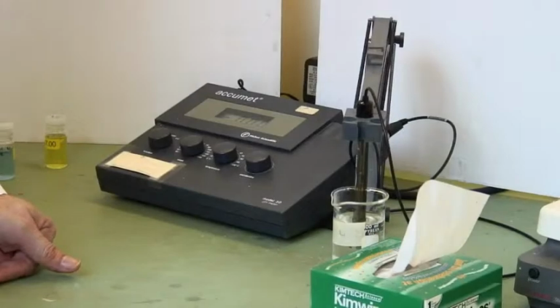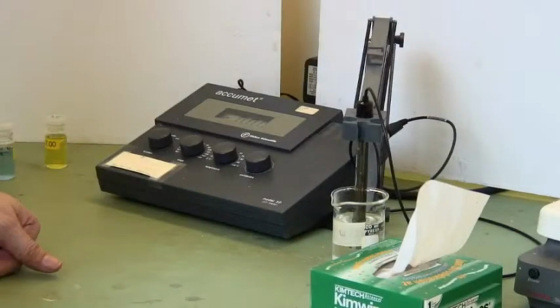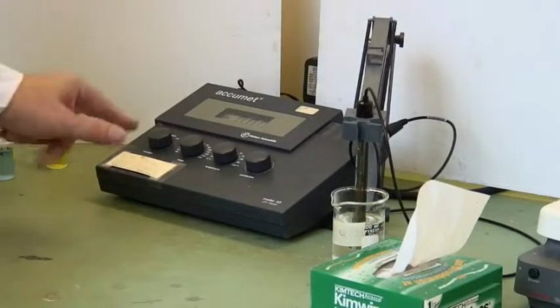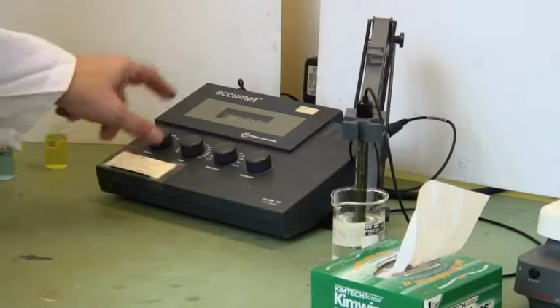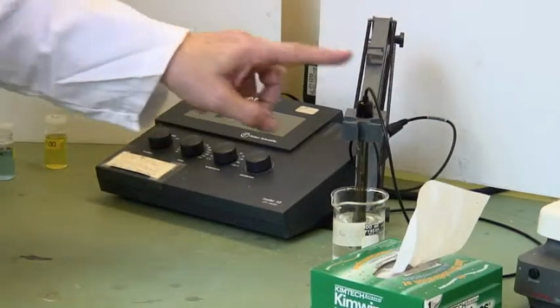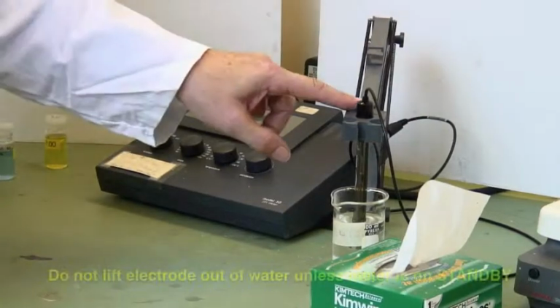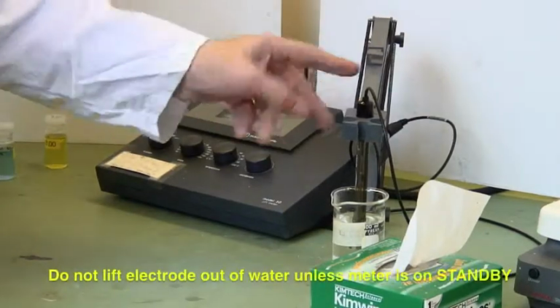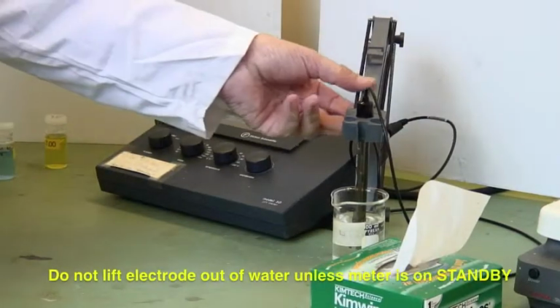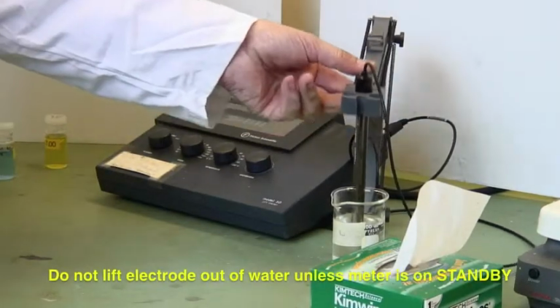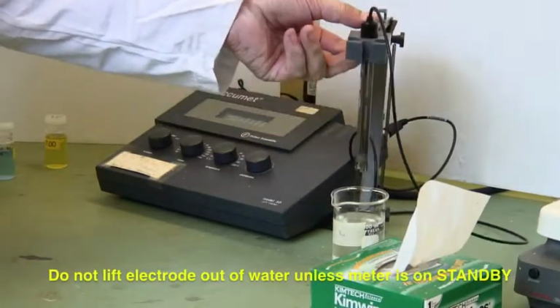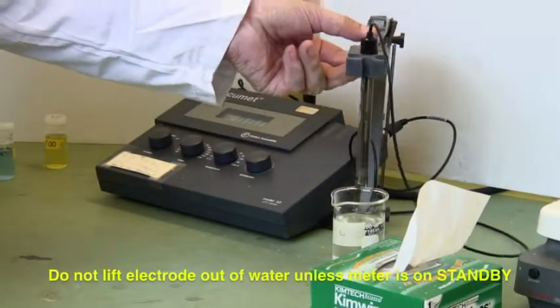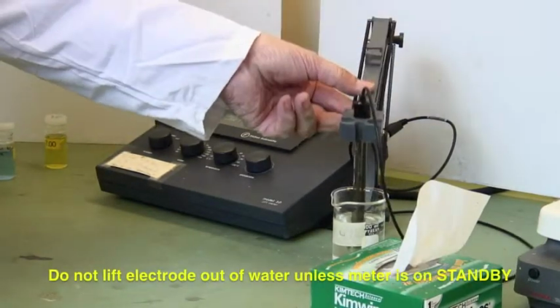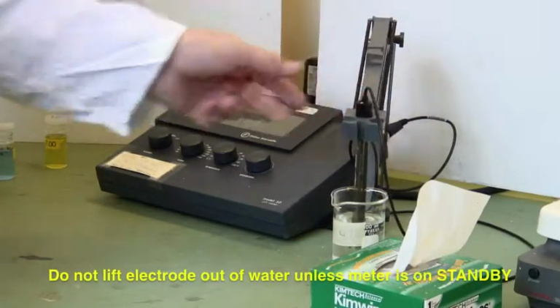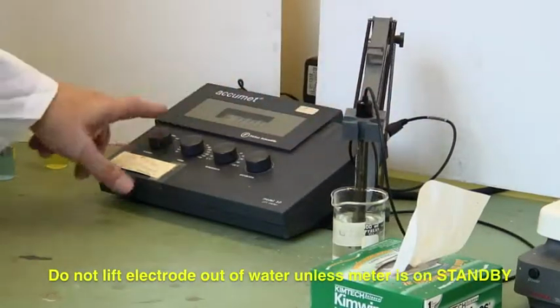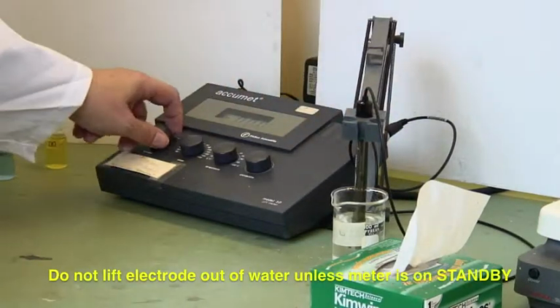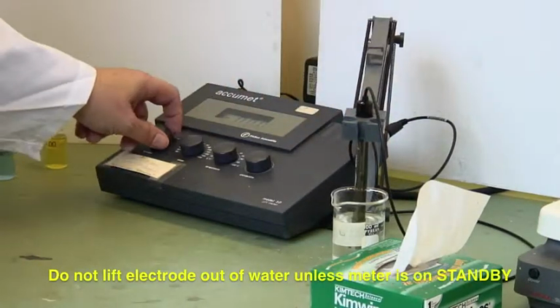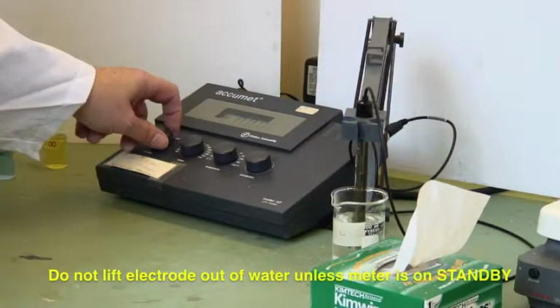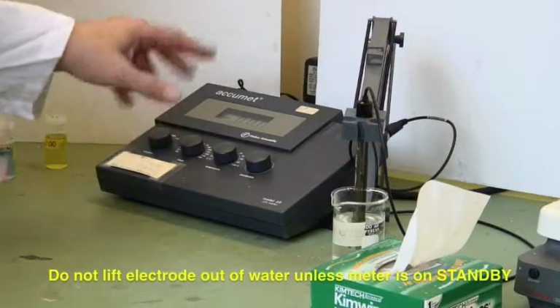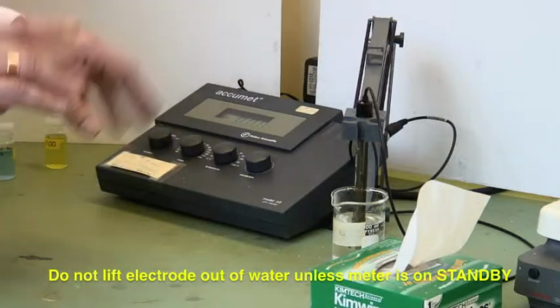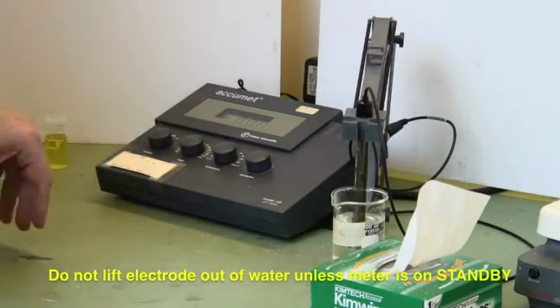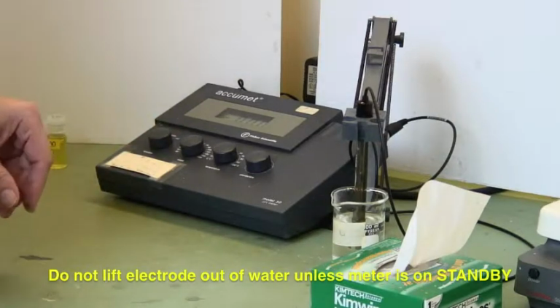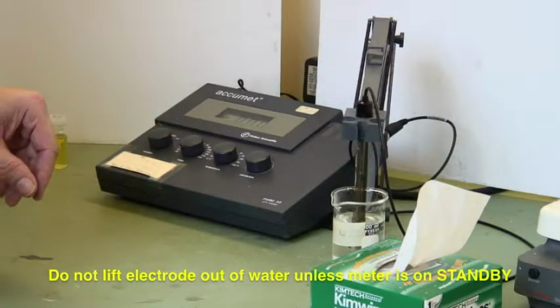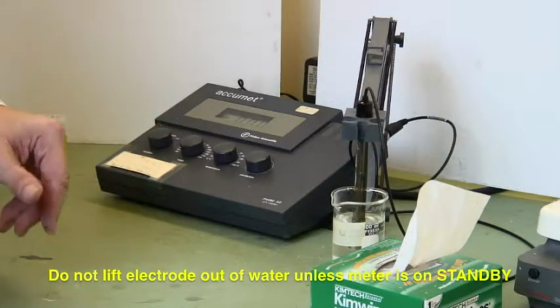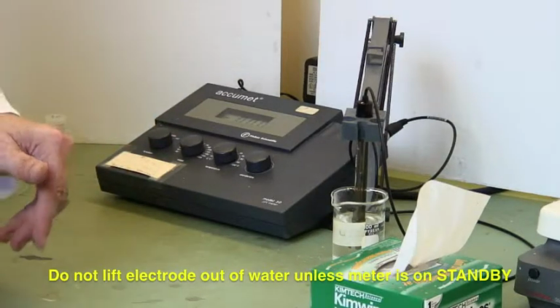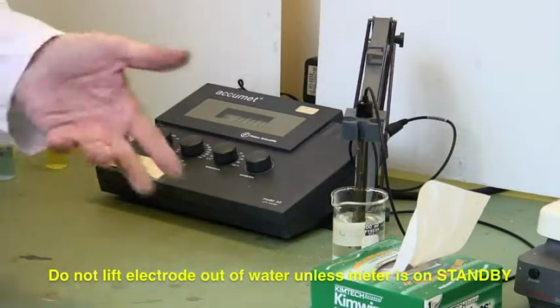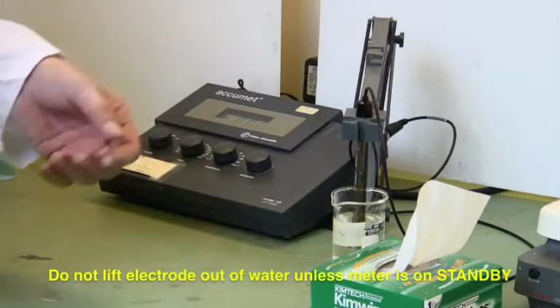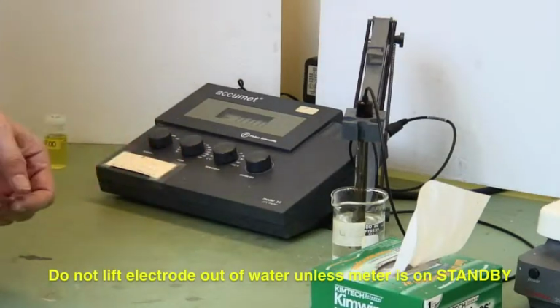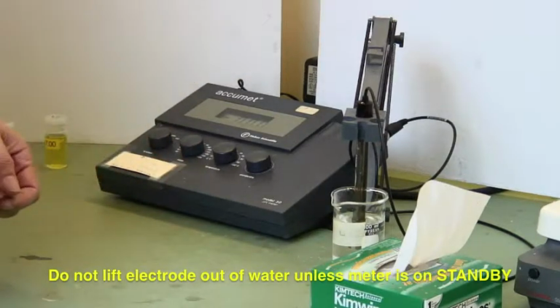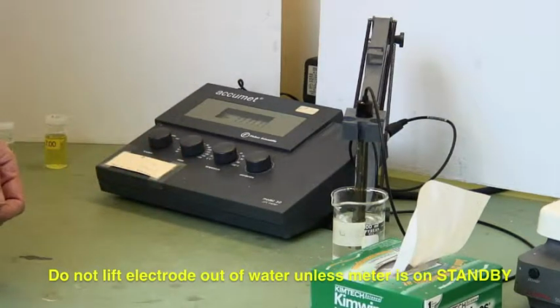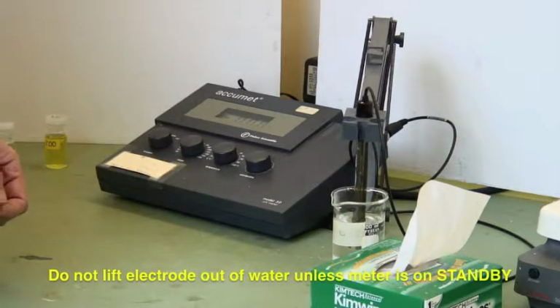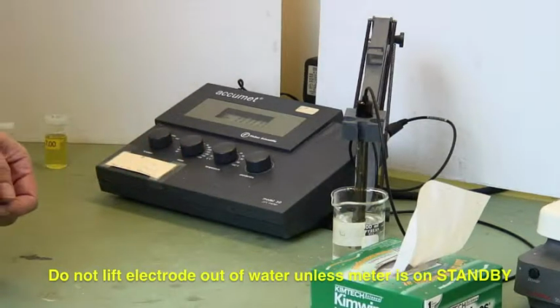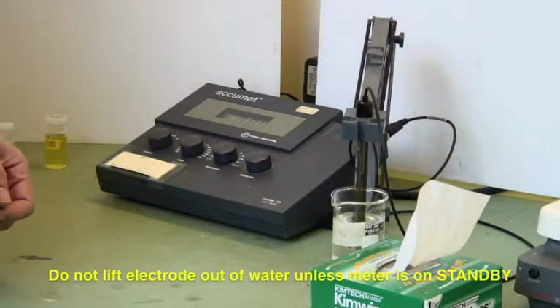The trick is: don't lift the electrode out of a liquid unless it's on standby. You can polarize the electrode, and it will give you very peculiar results if you do that.